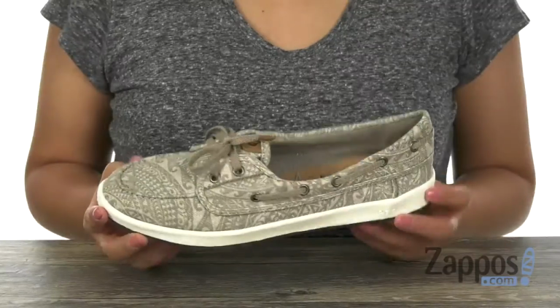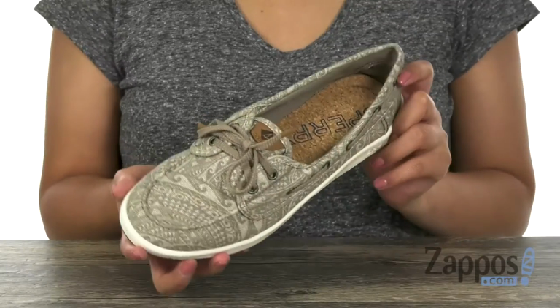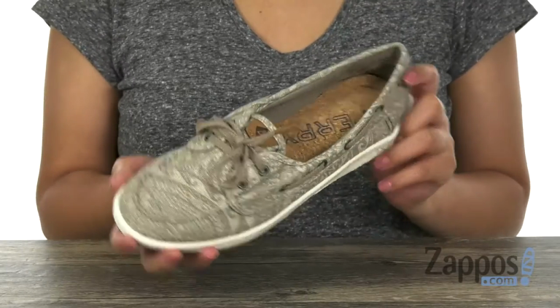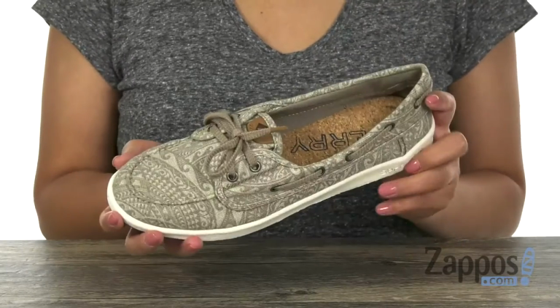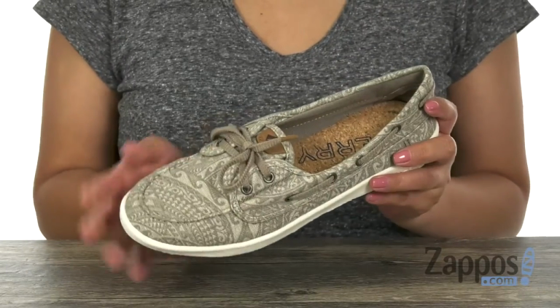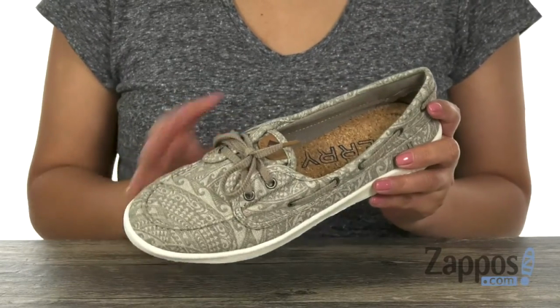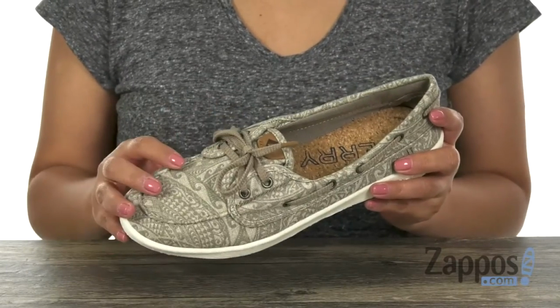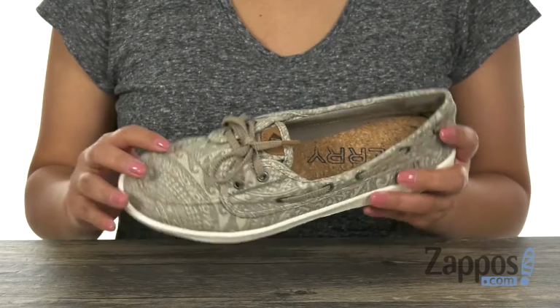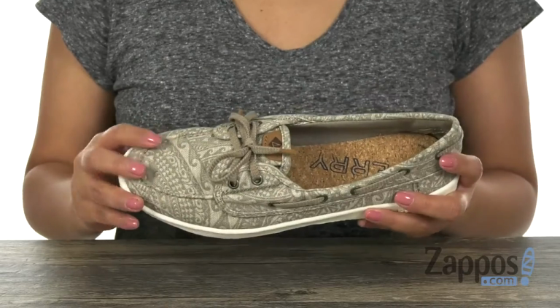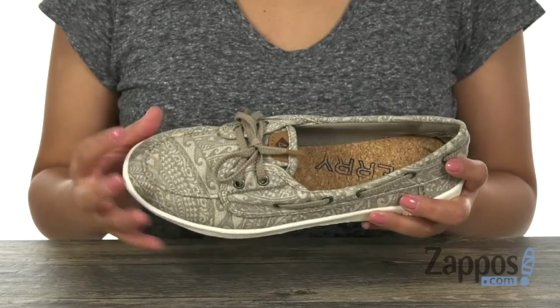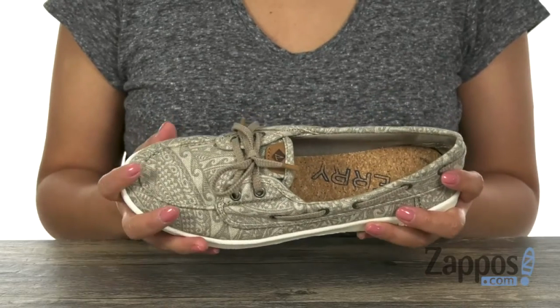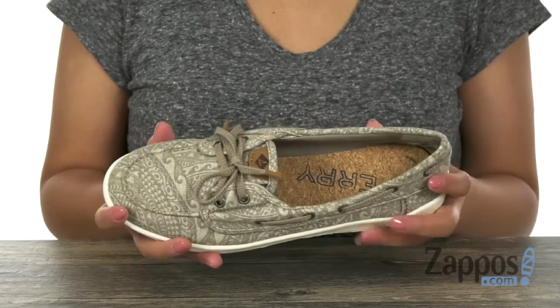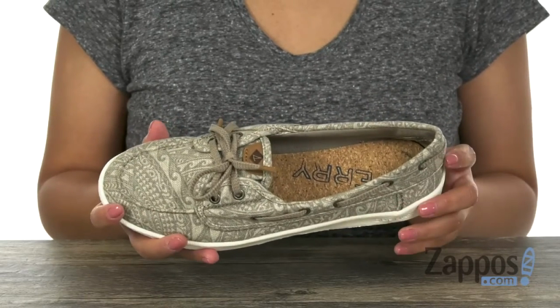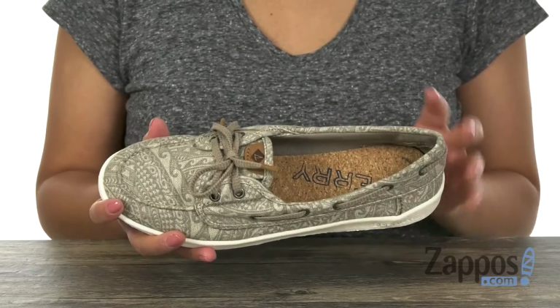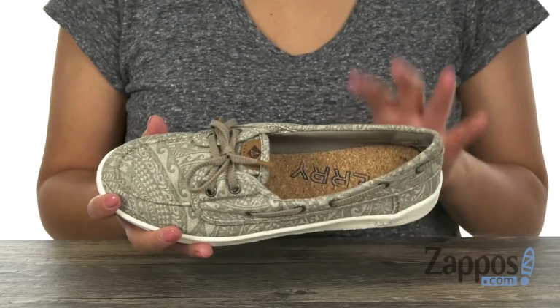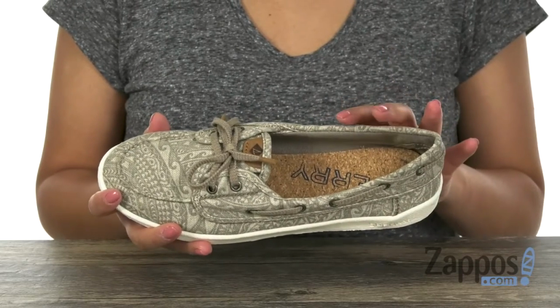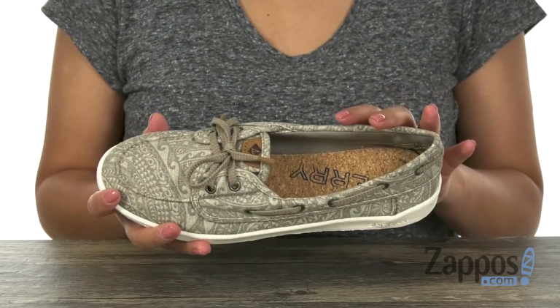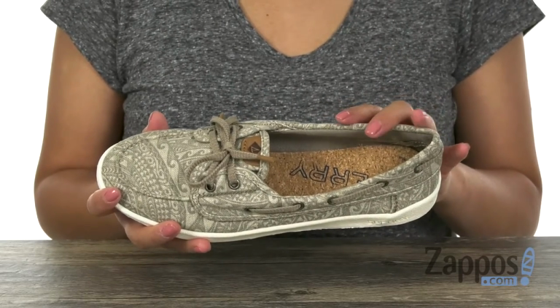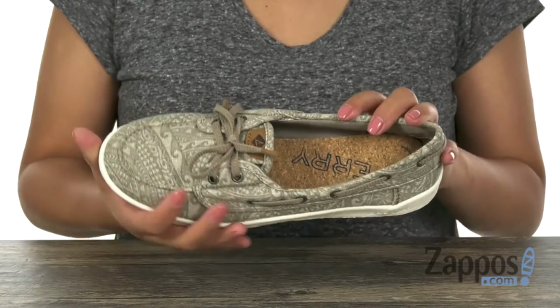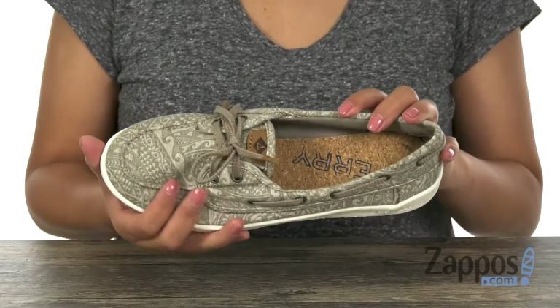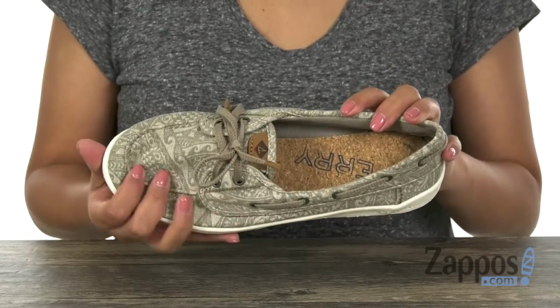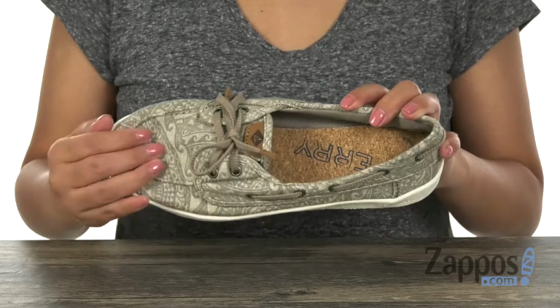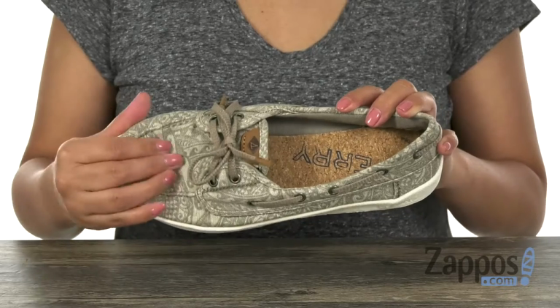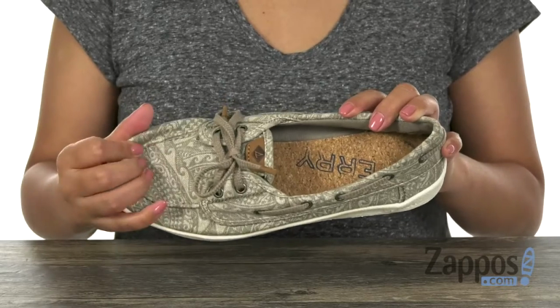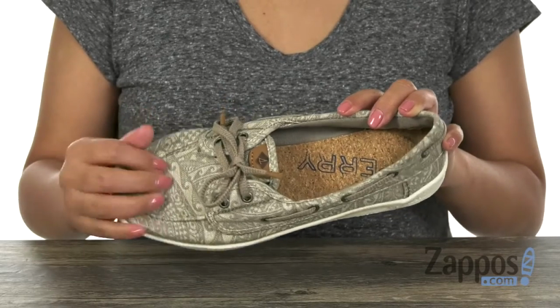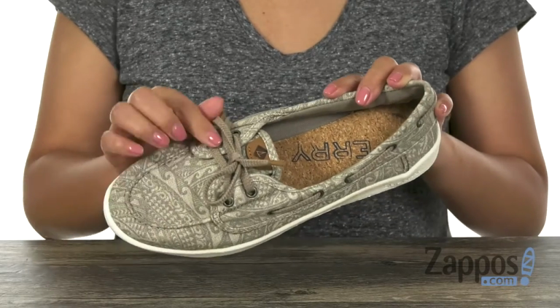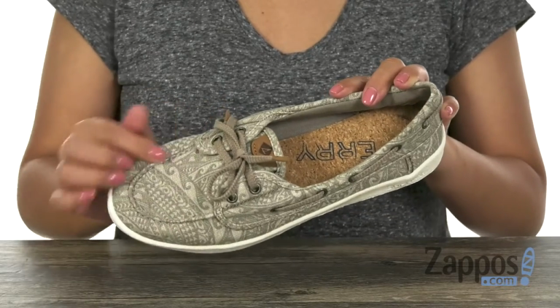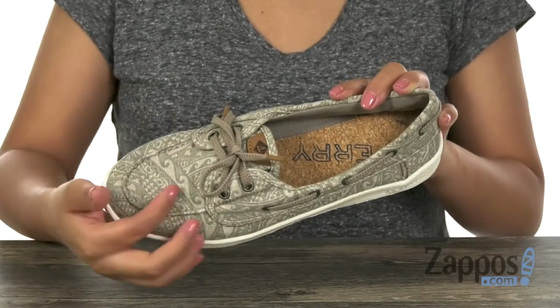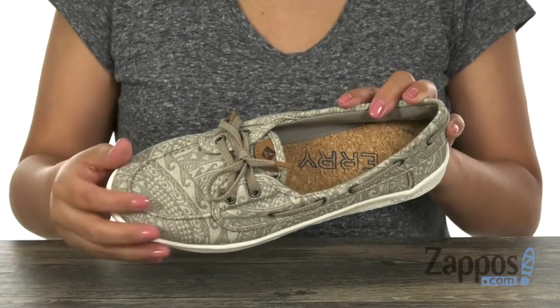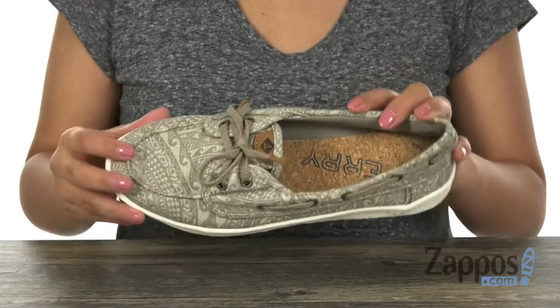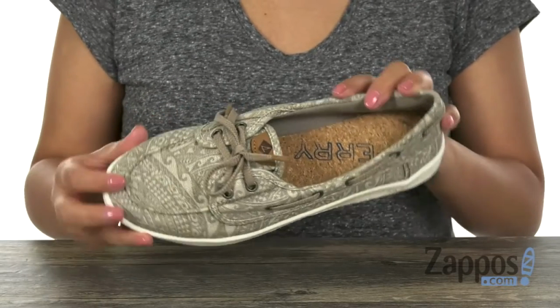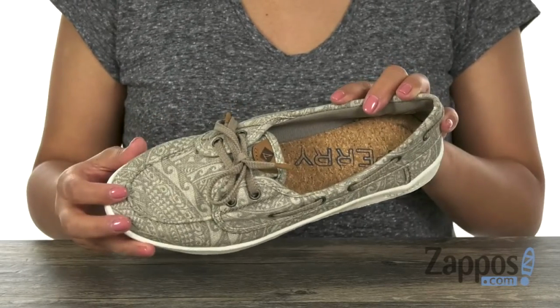Here we have this lightweight pair, great for everyday wear. You can definitely pair these up with your favorite shorts or even a pair of jeans. They have a soft and durable canvas upper with this fun seasonal tribal print.